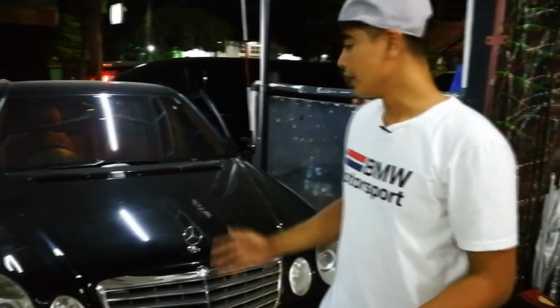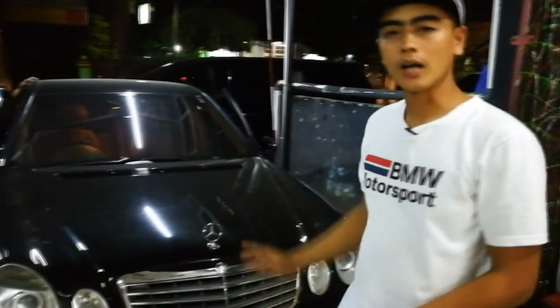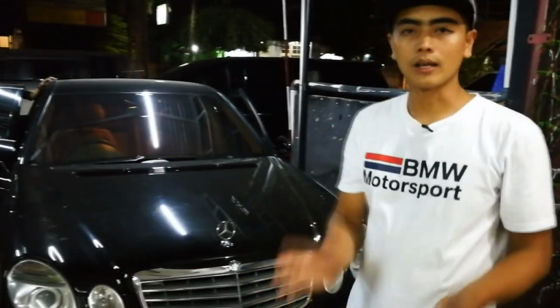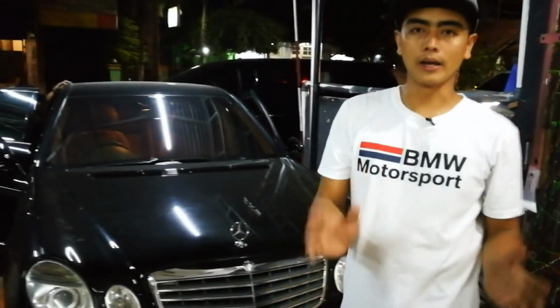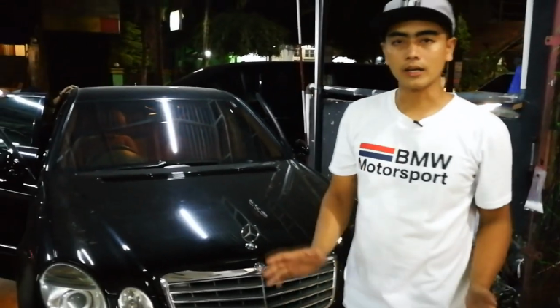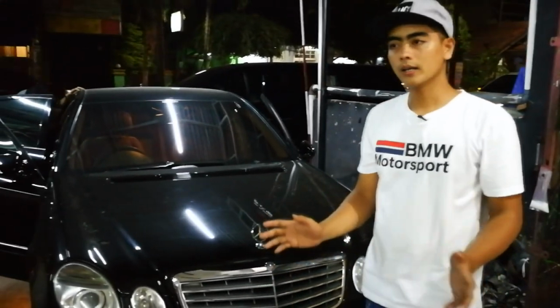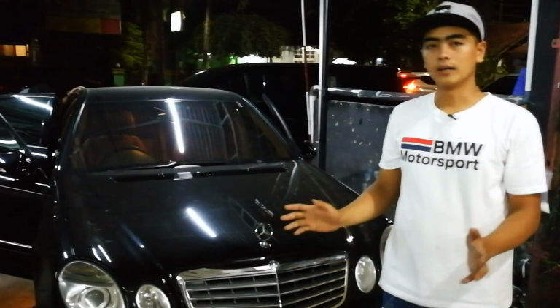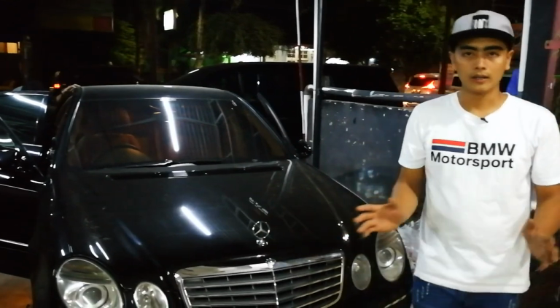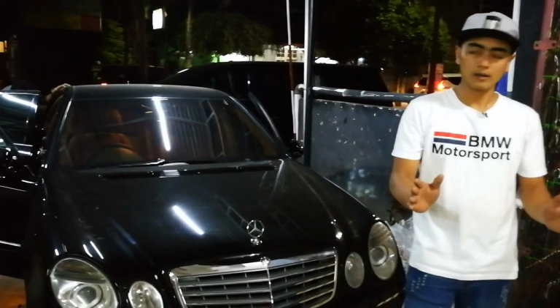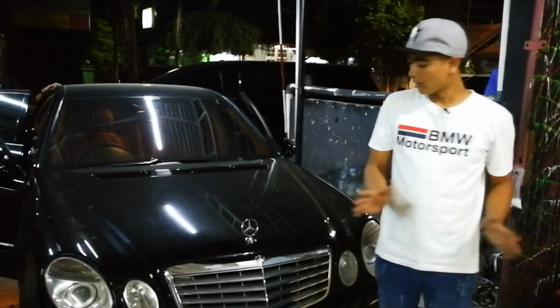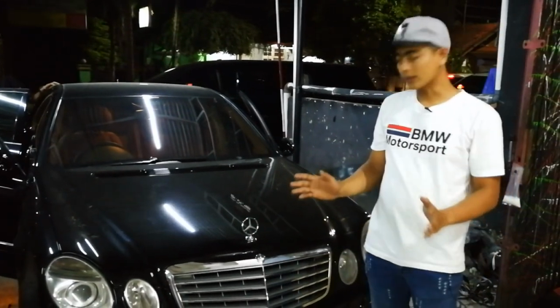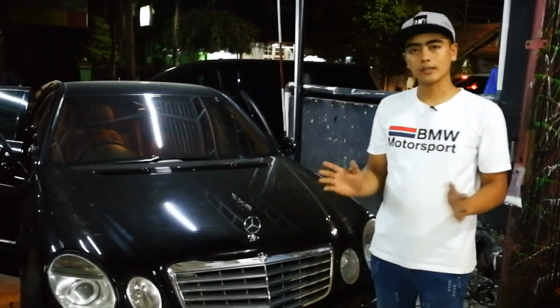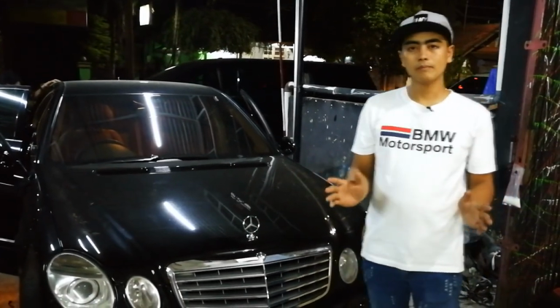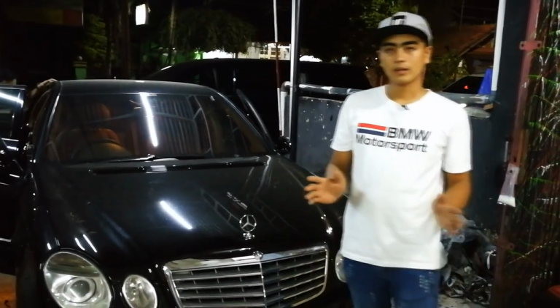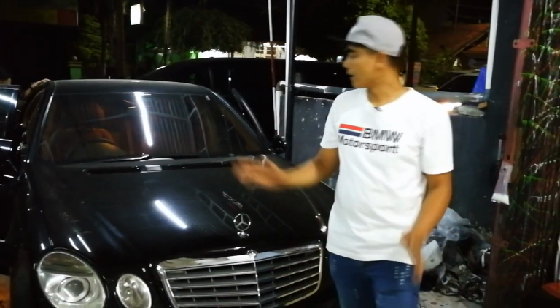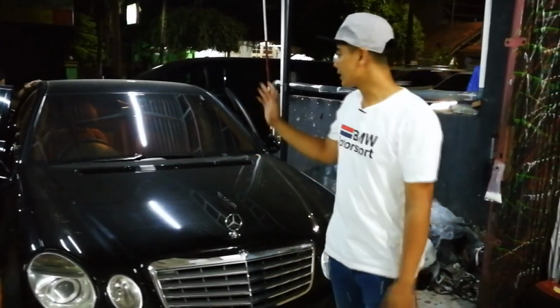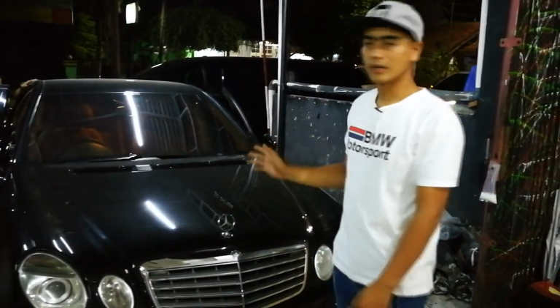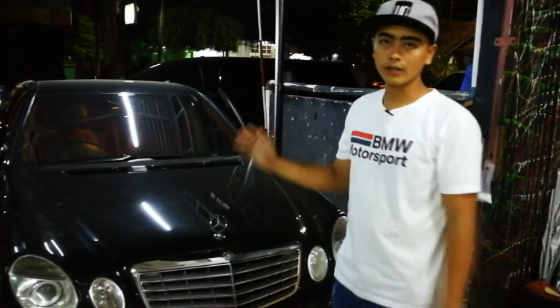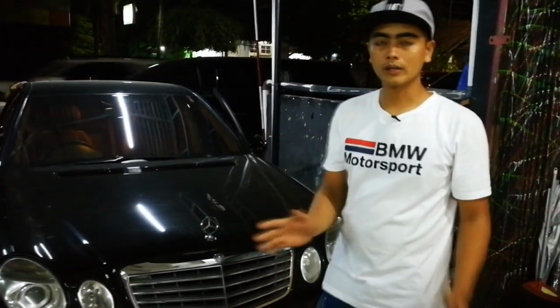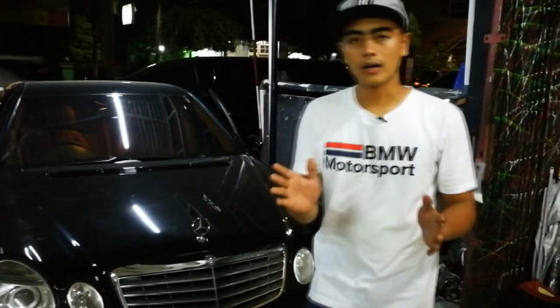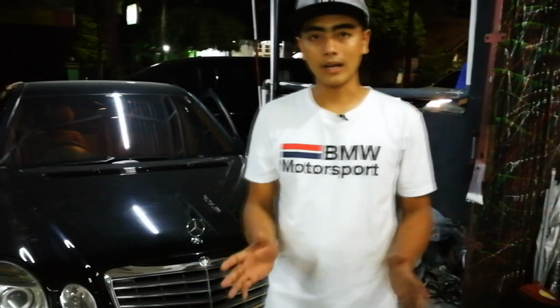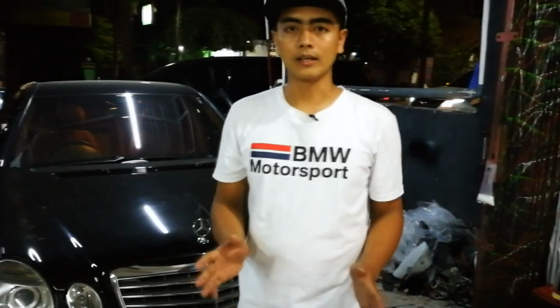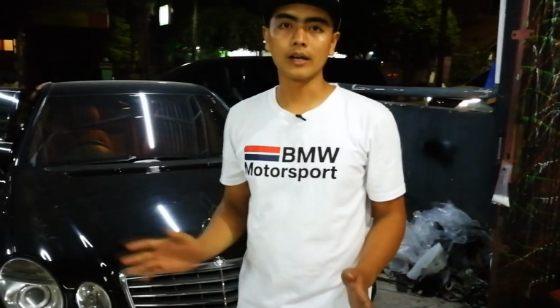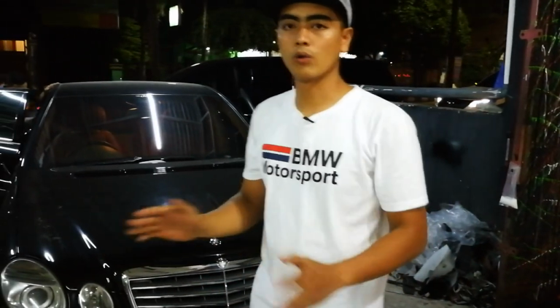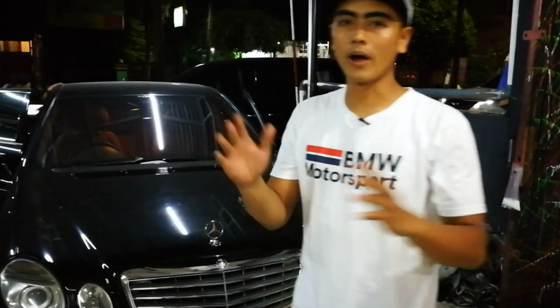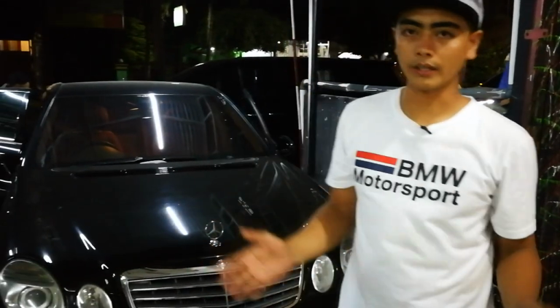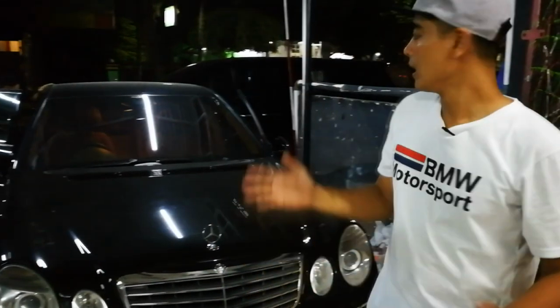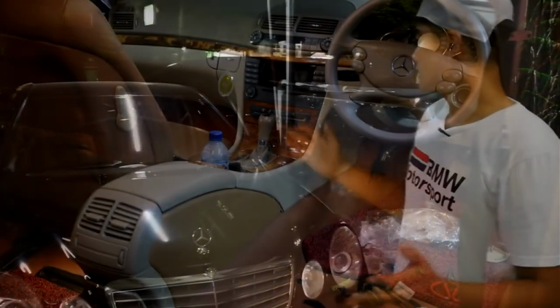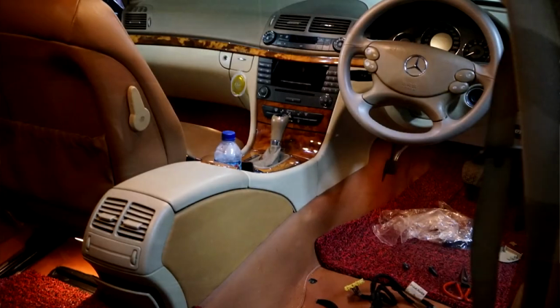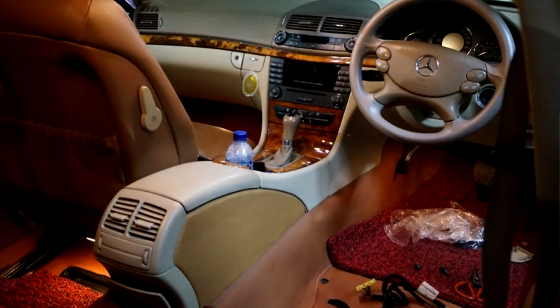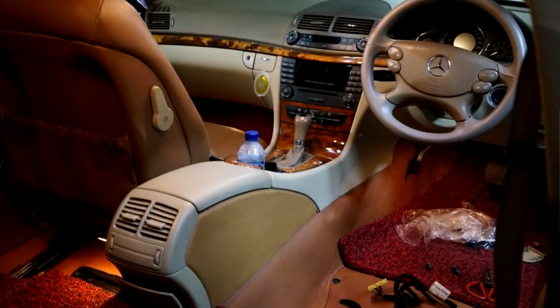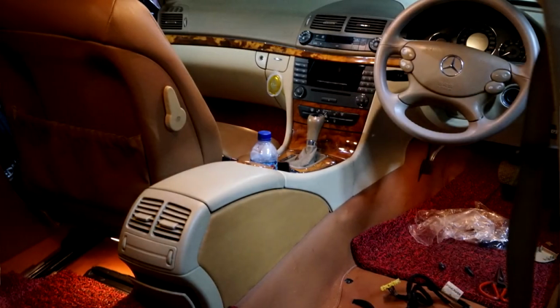This is very dangerous if the team working with the interior is not careful. This is the E280 because it's all electric, and it has airbags.